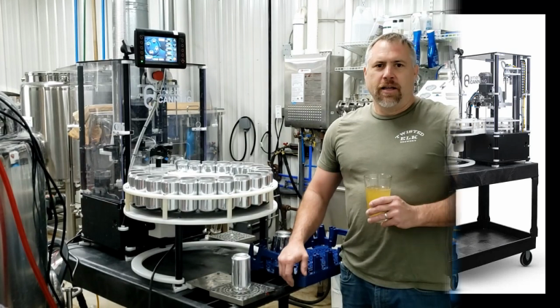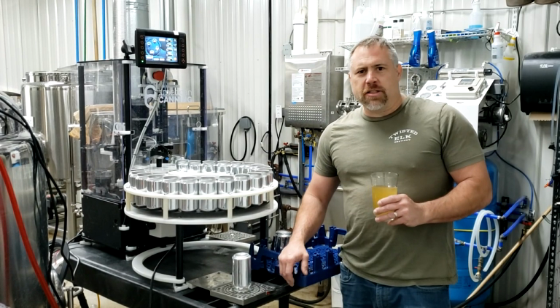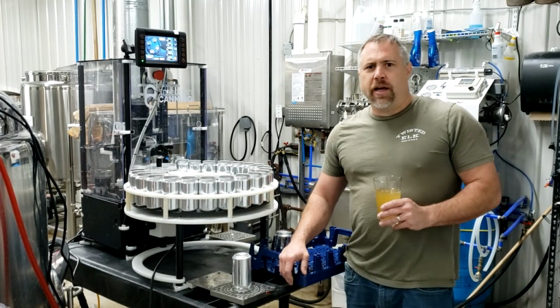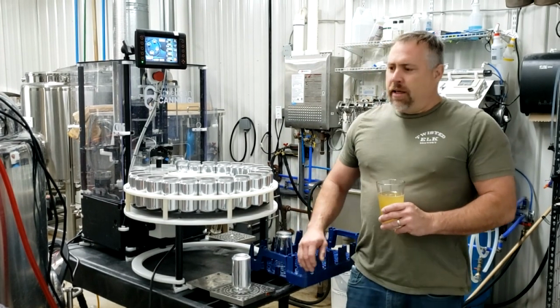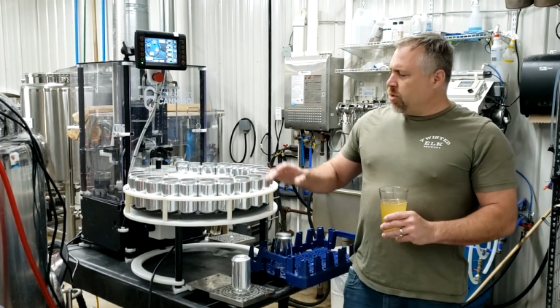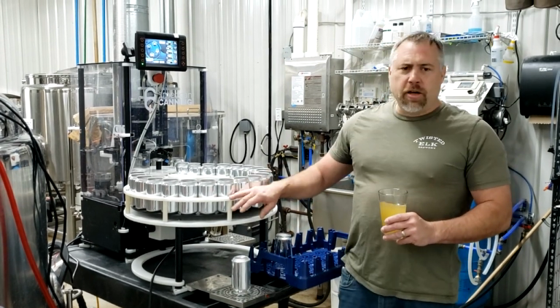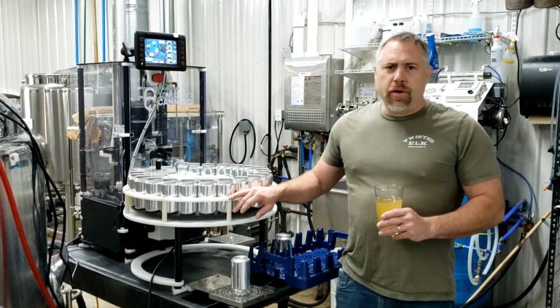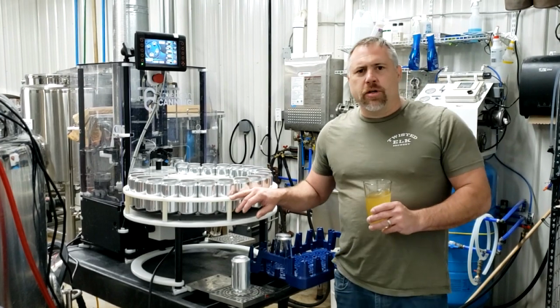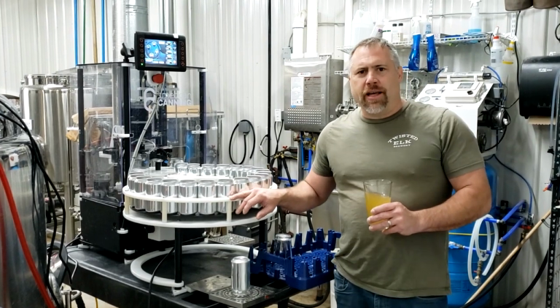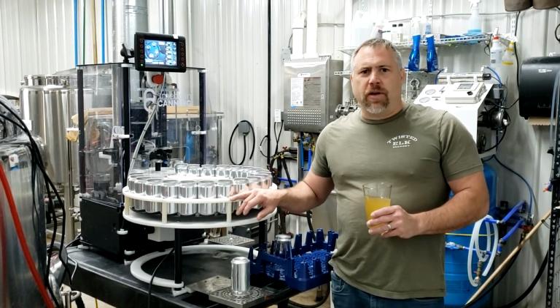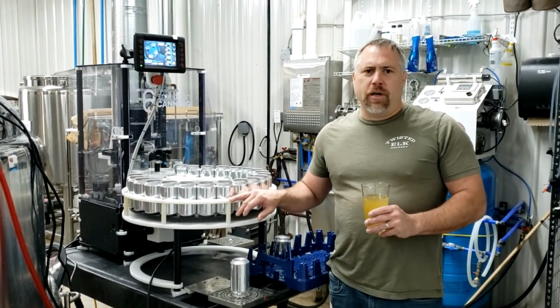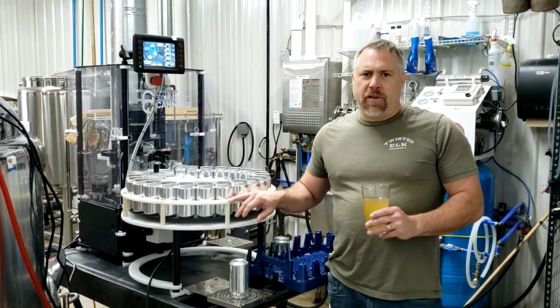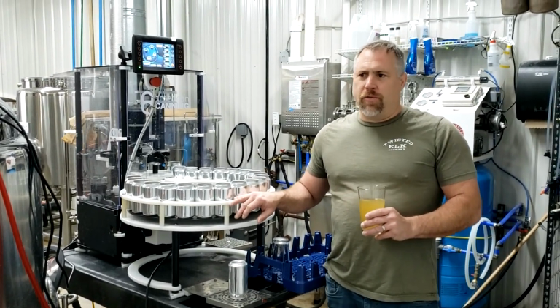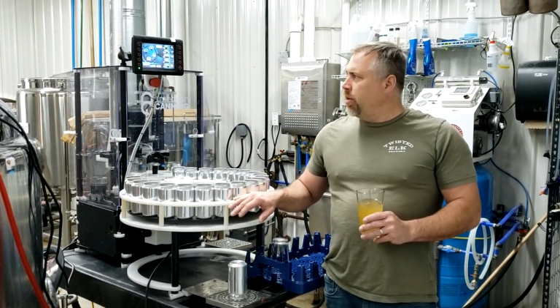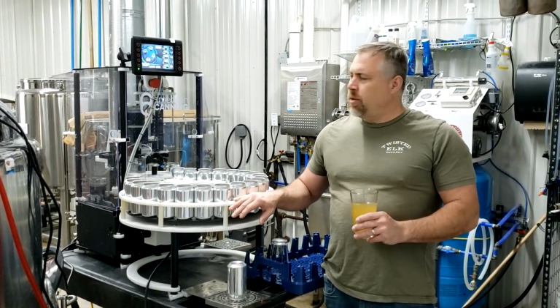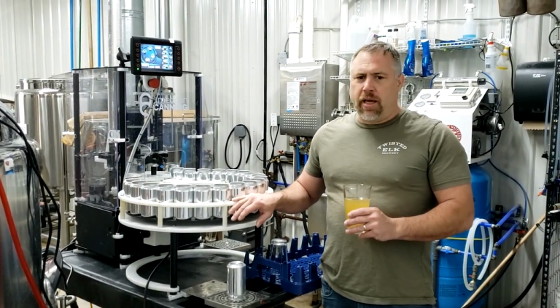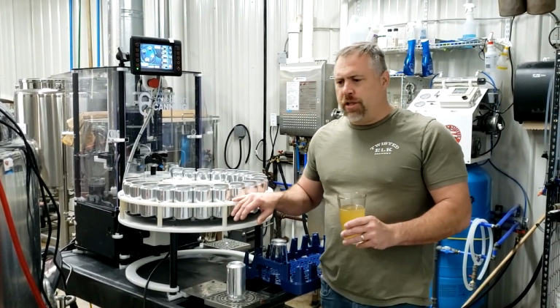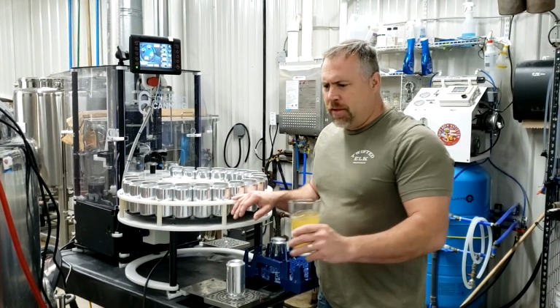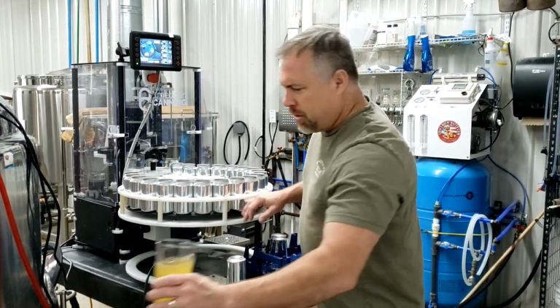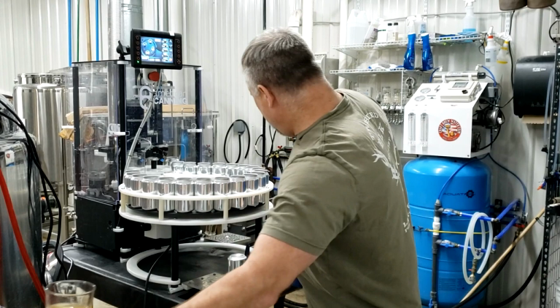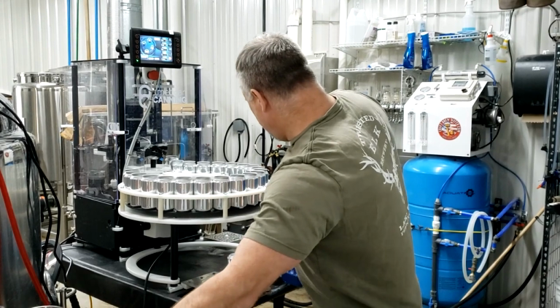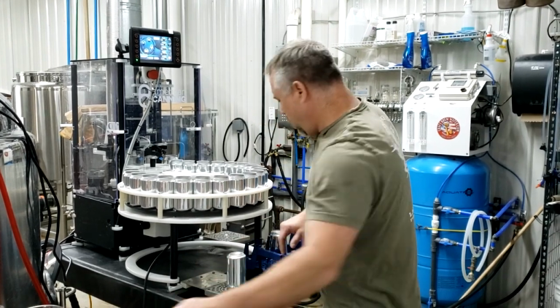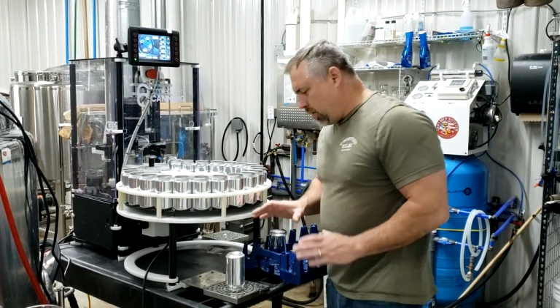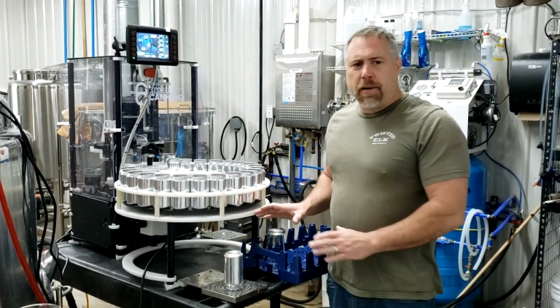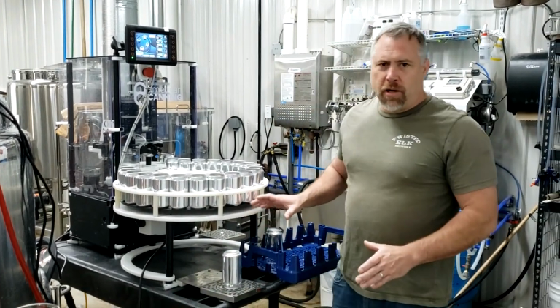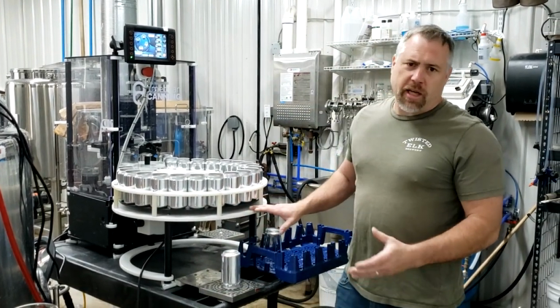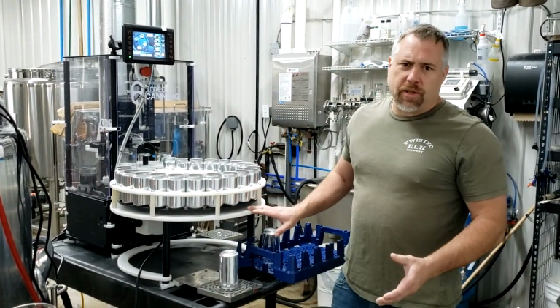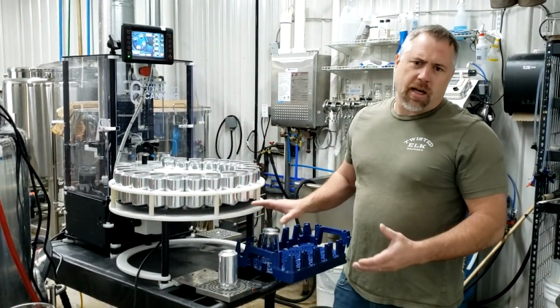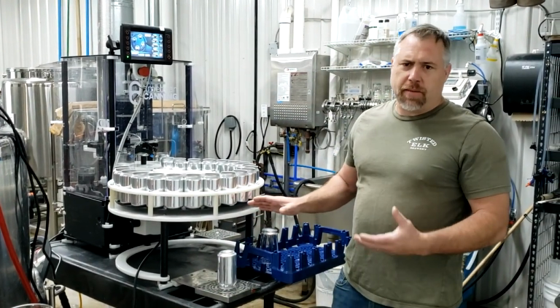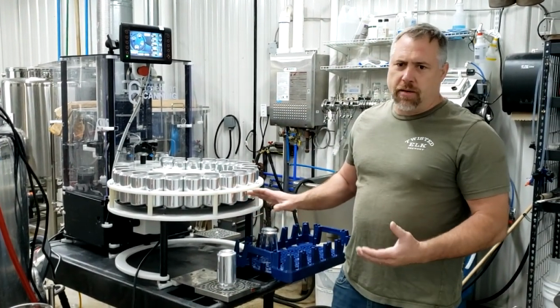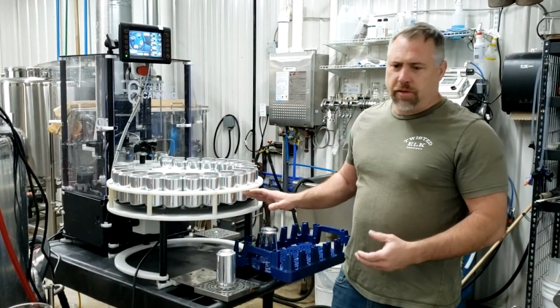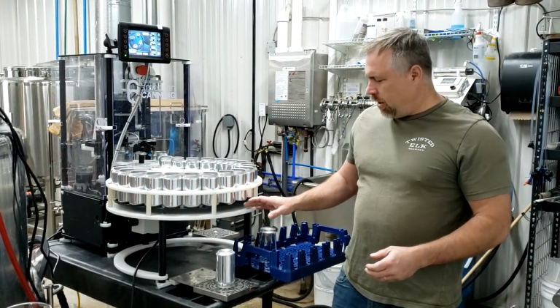Hi, this is Brad here with Twisted Out Brewery. We're going to do our last final video for the AT1 canning machine. We're going to talk about some modifications that we did and a couple of tips that dialed this thing in.